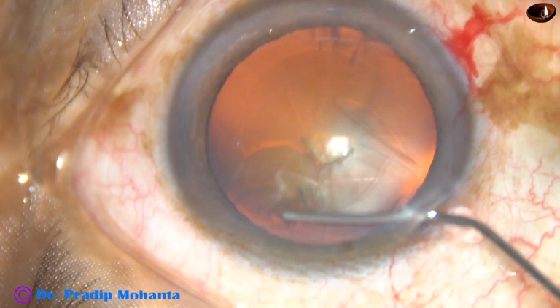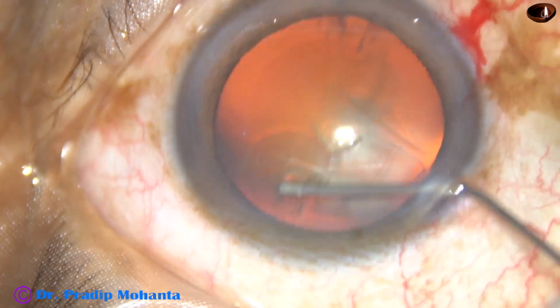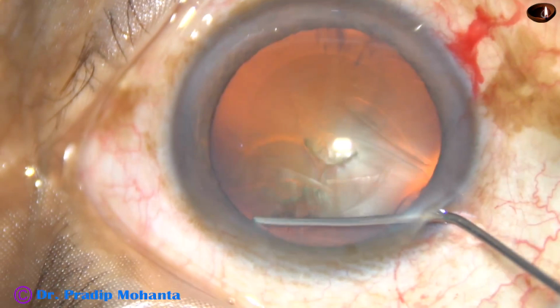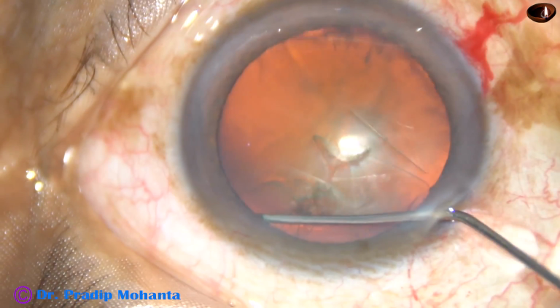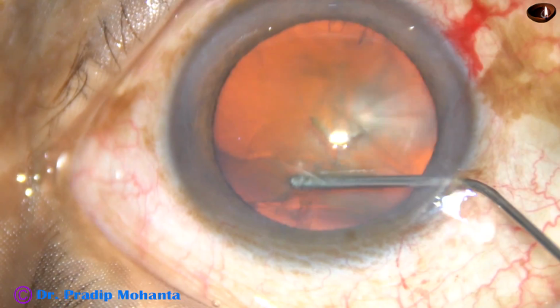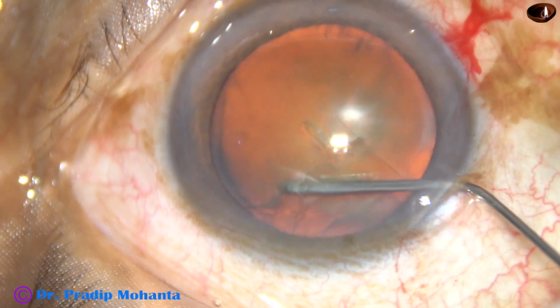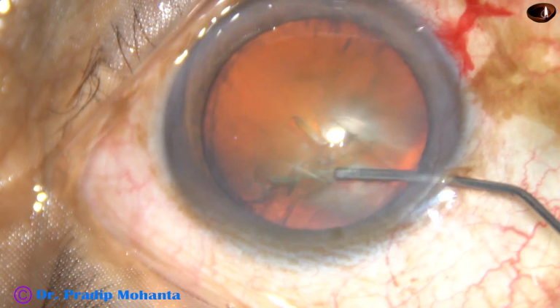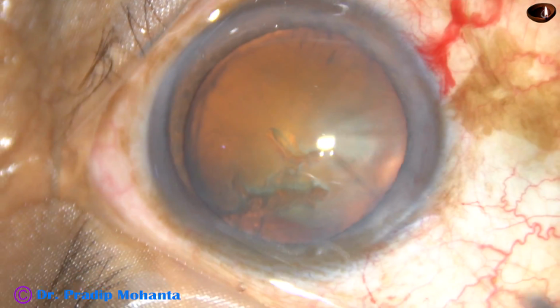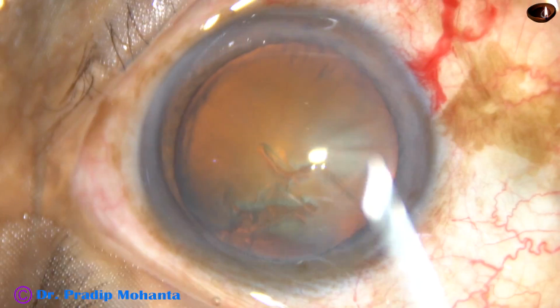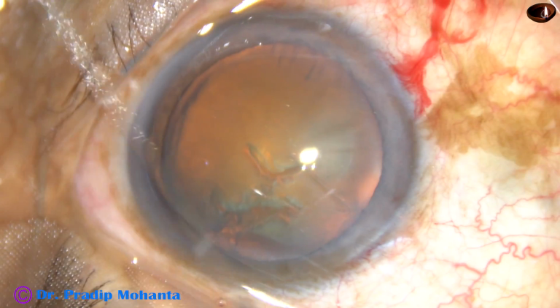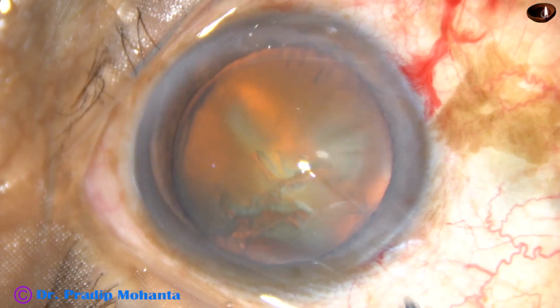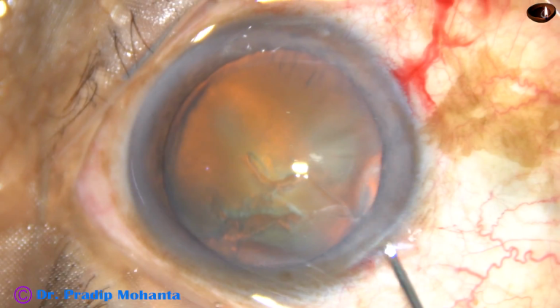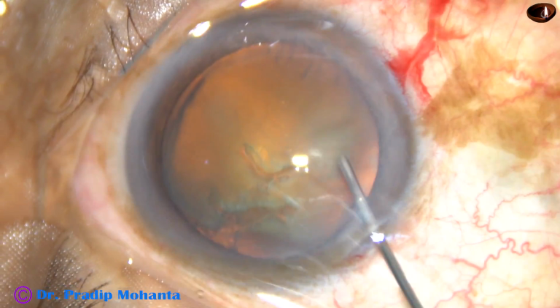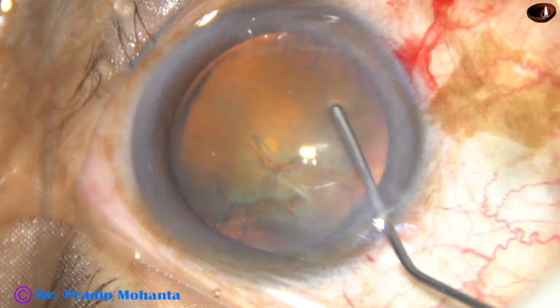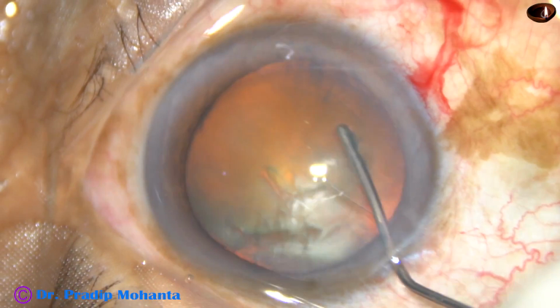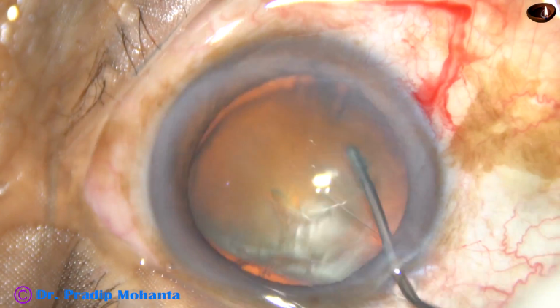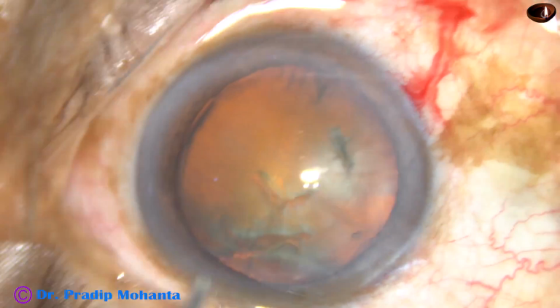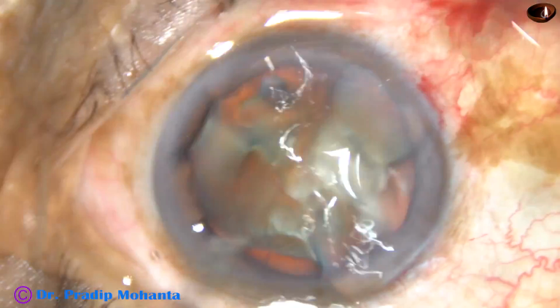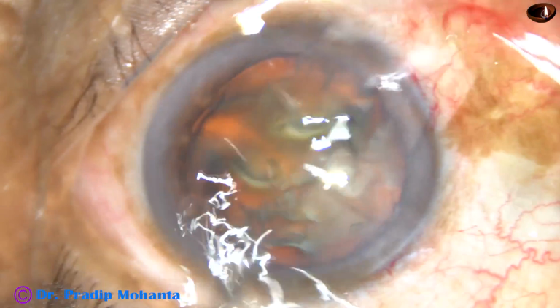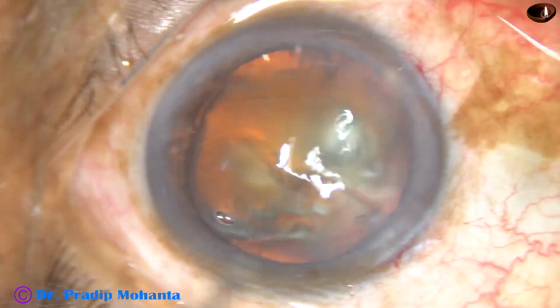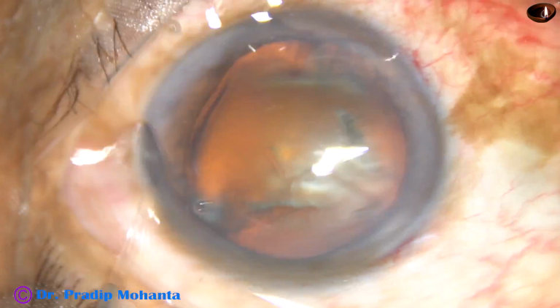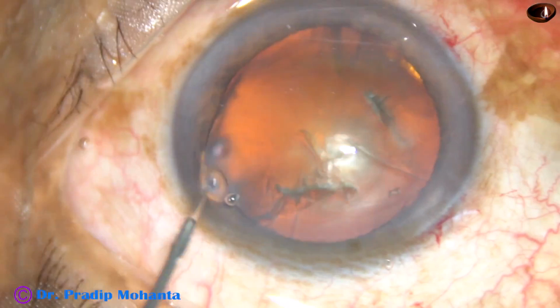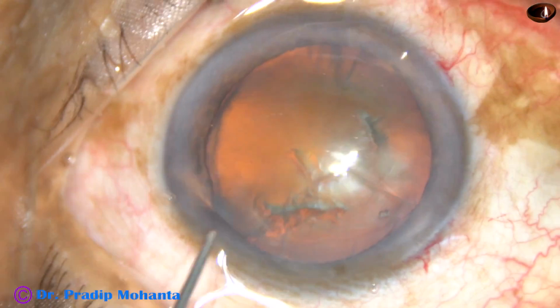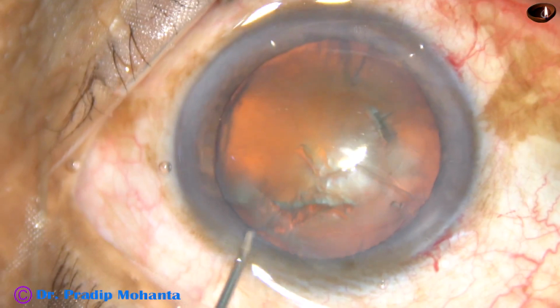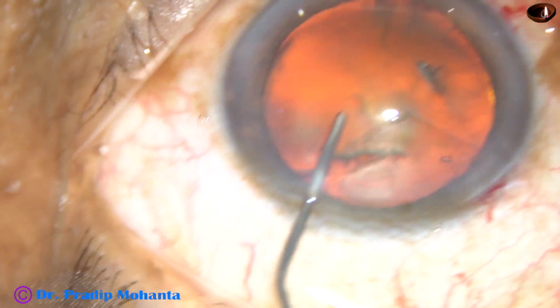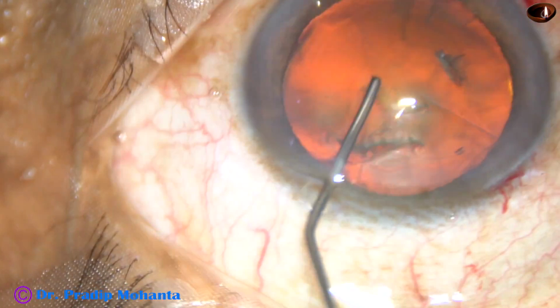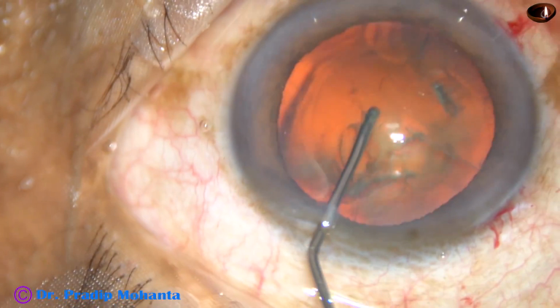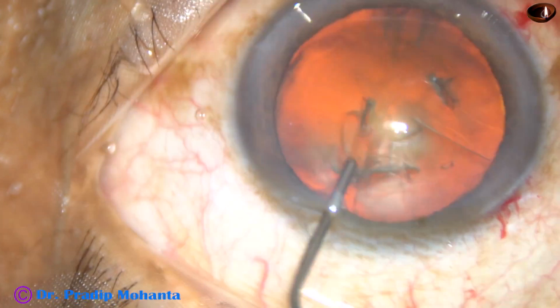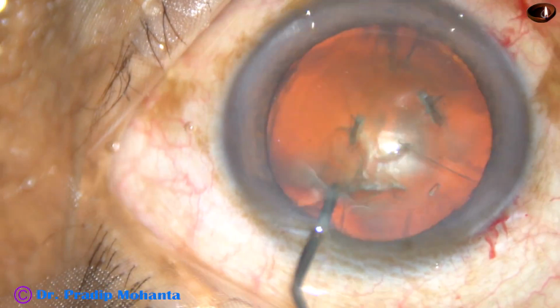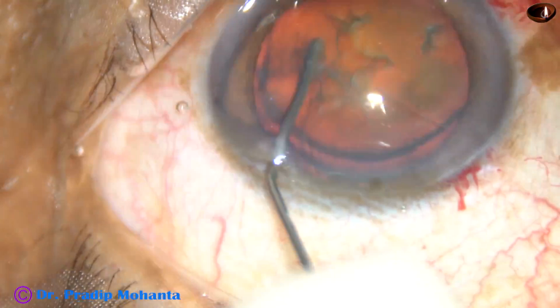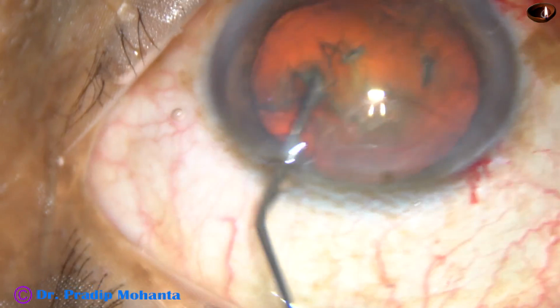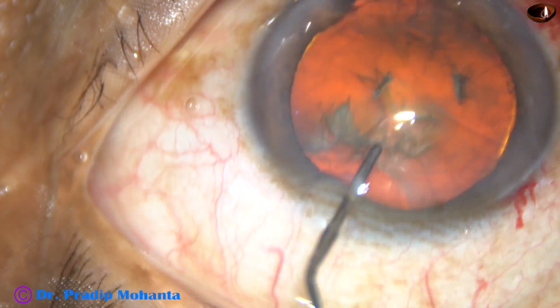Hydrodissection. The fluid wave goes to the opposite equator. The nucleus is ballotted. And the nucleus is mobilized and rotated.